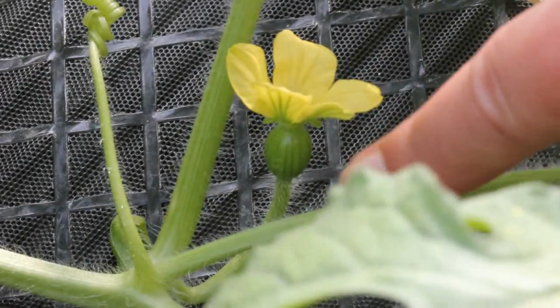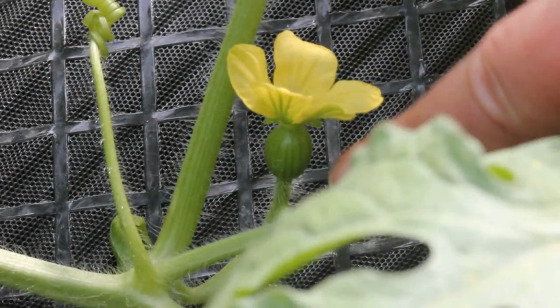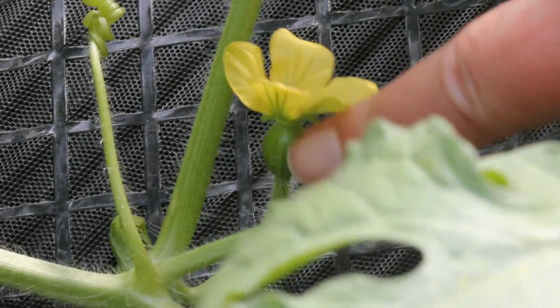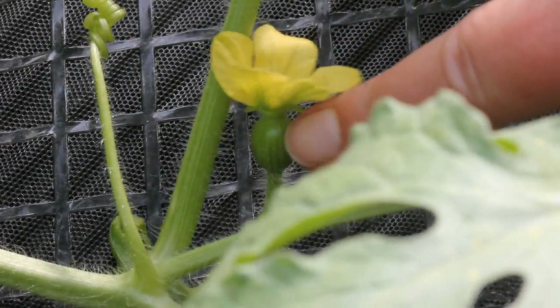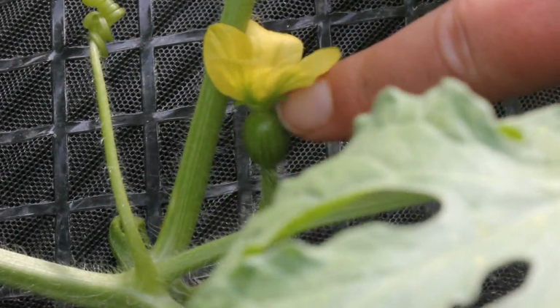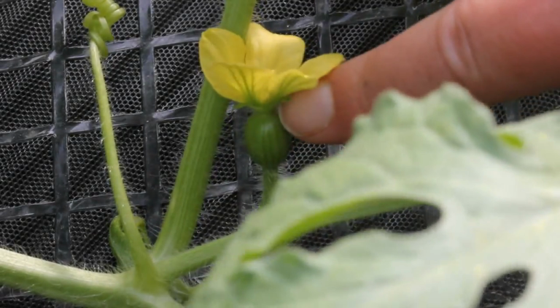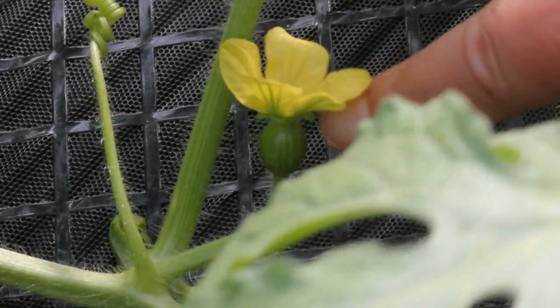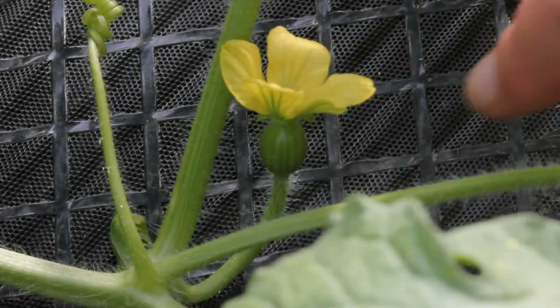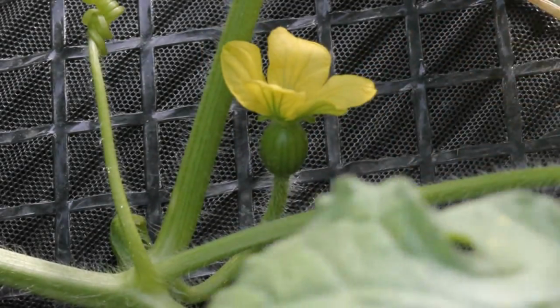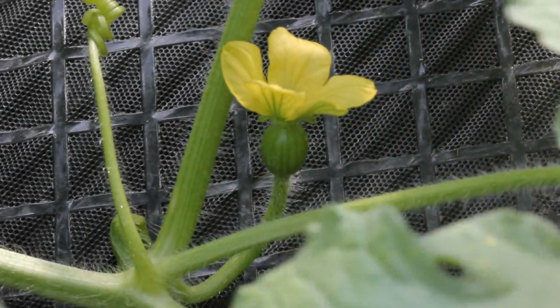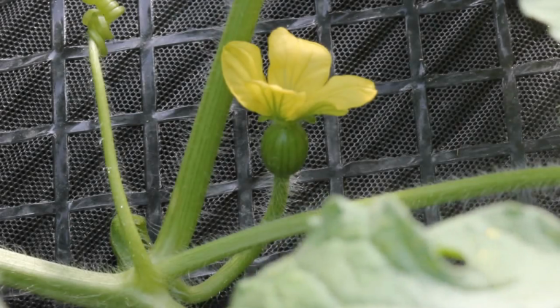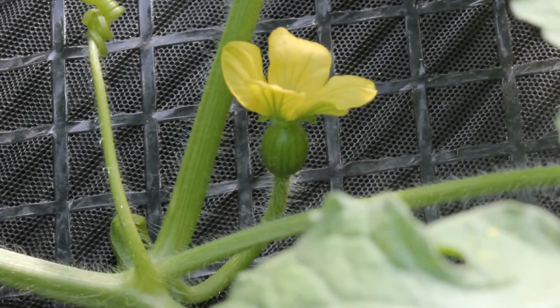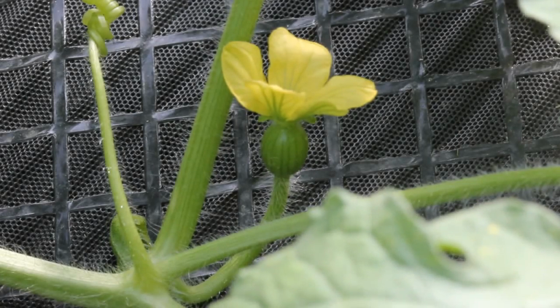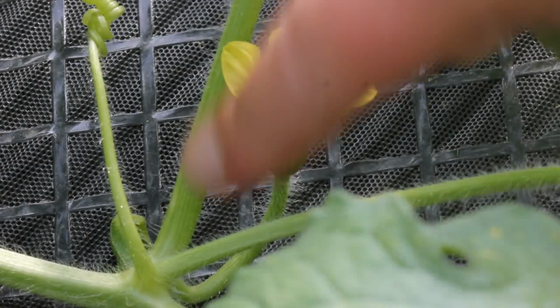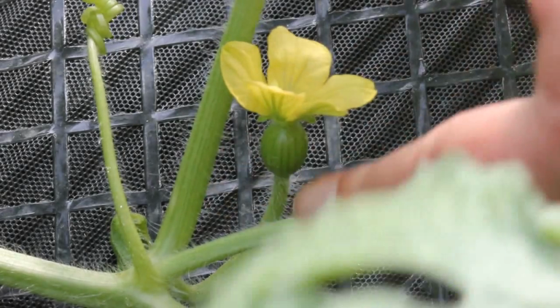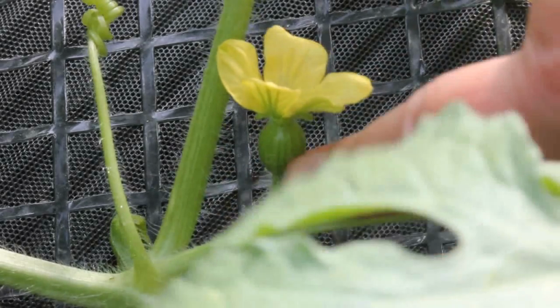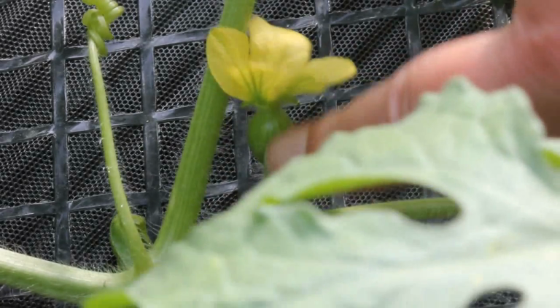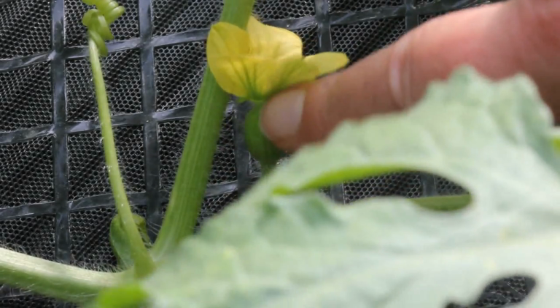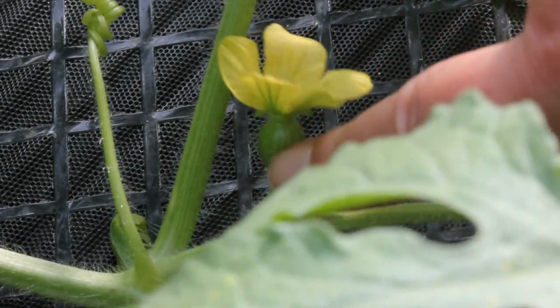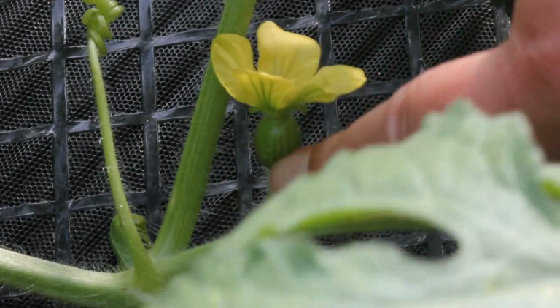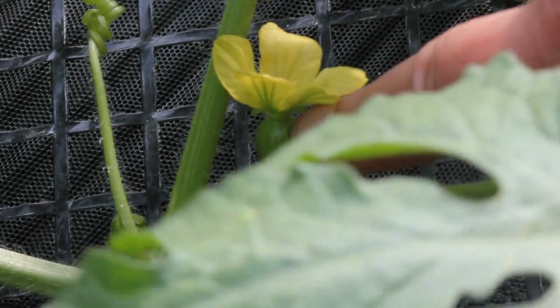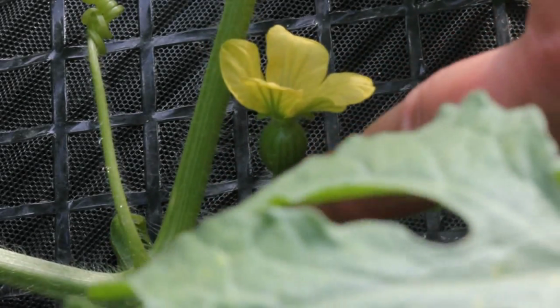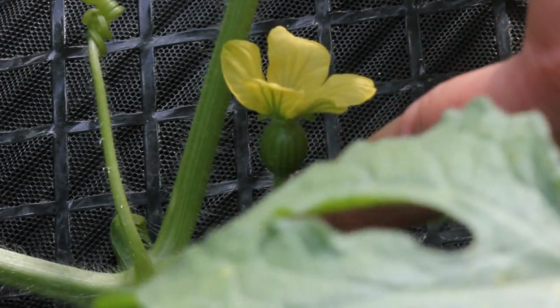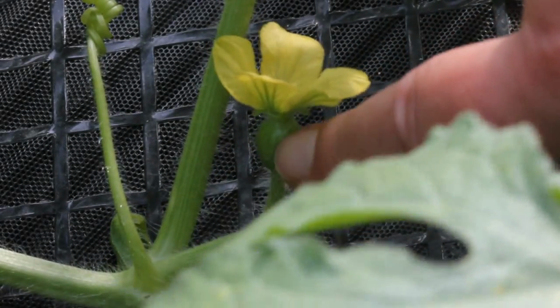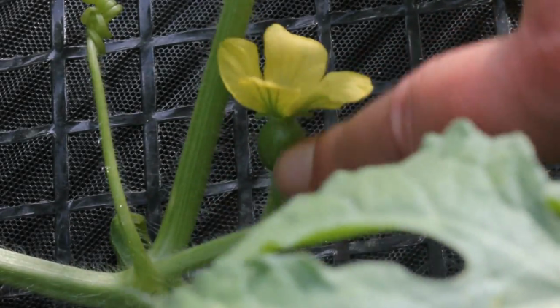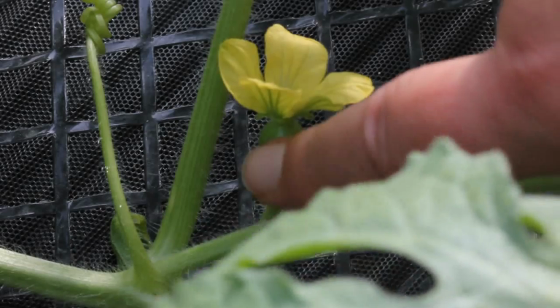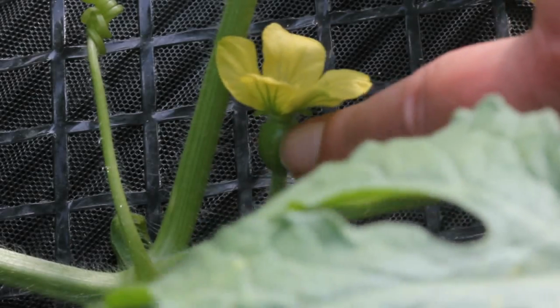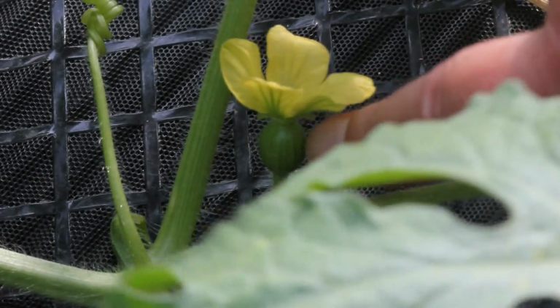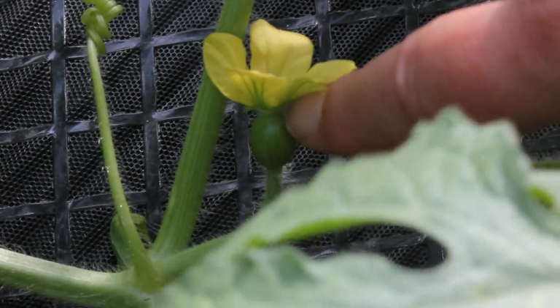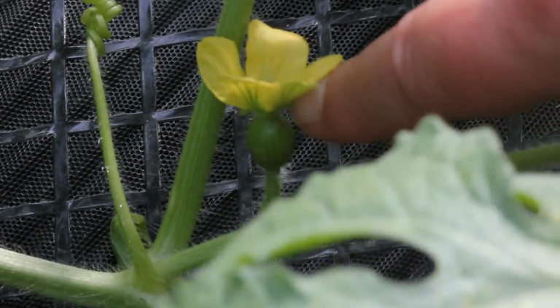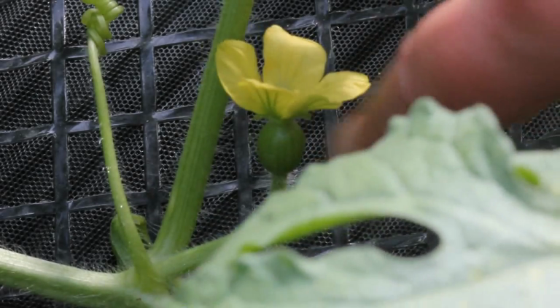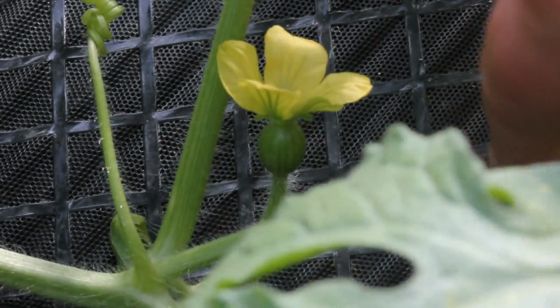This is a female flower and as you can see right underneath the flower there is what looks to be a little watermelon fruit. Now this is not going to grow into a watermelon unless it's pollinated.